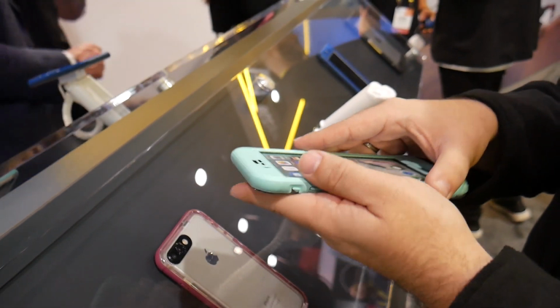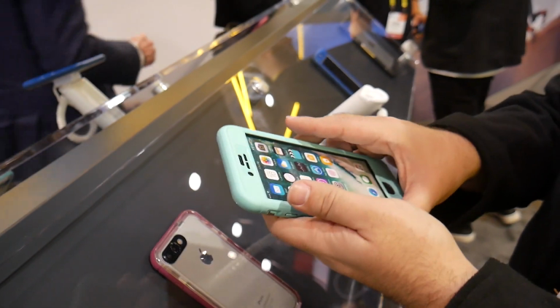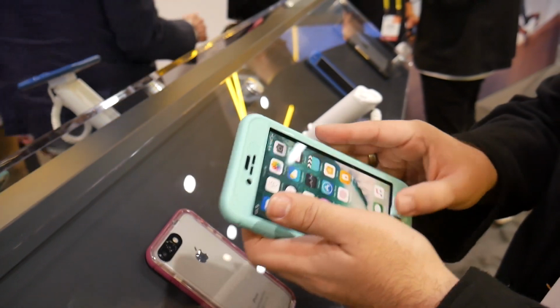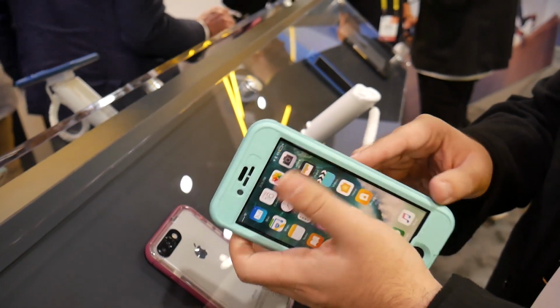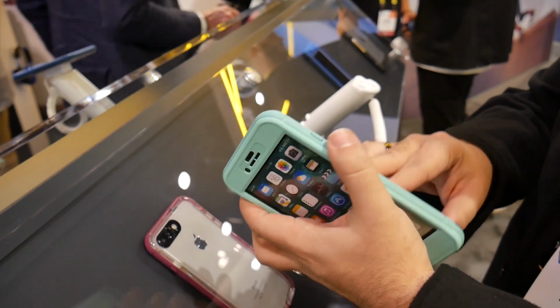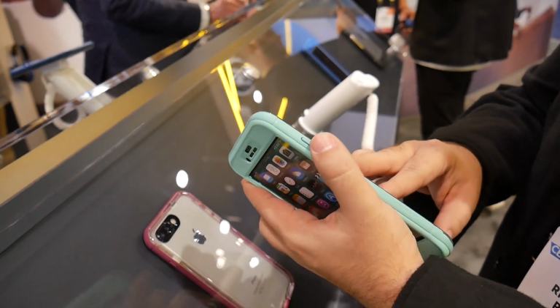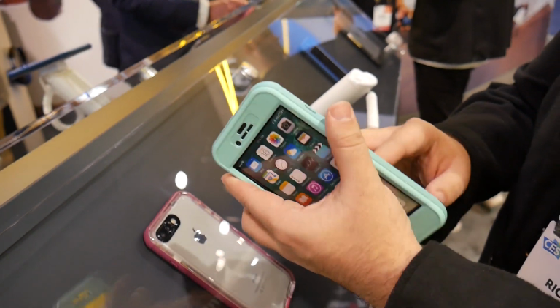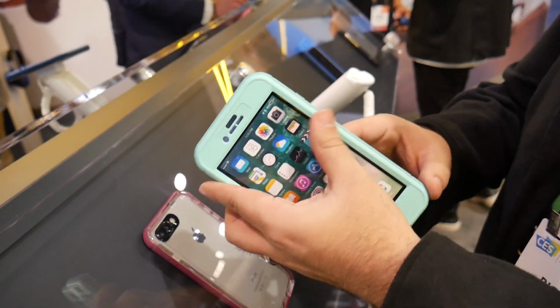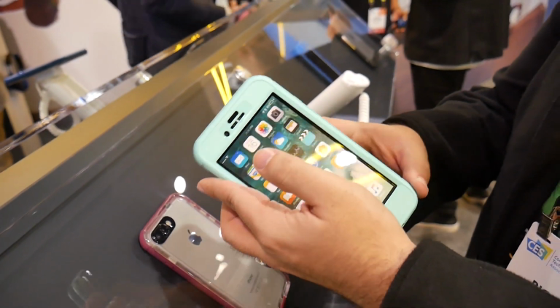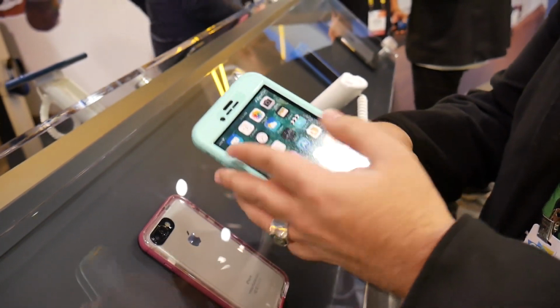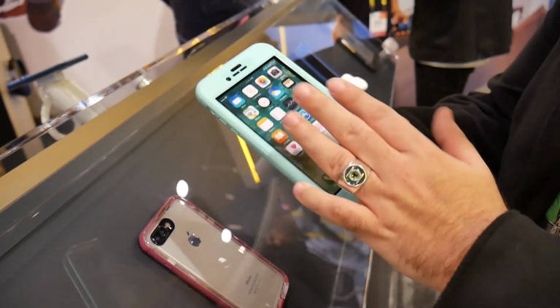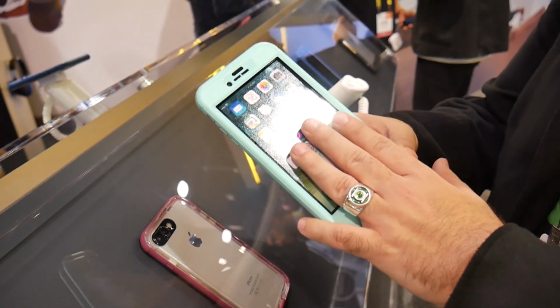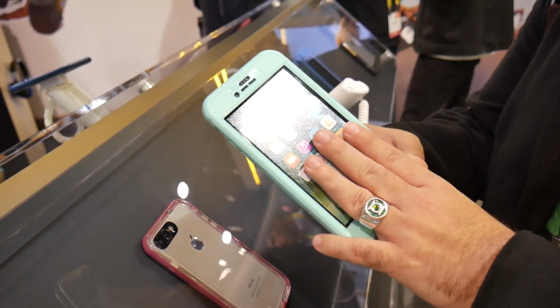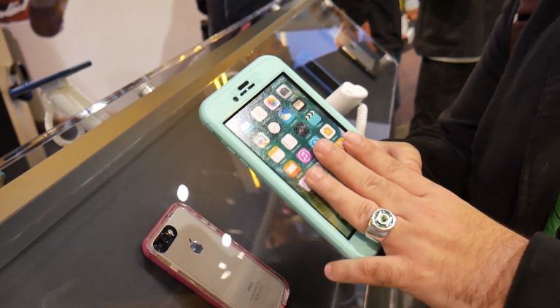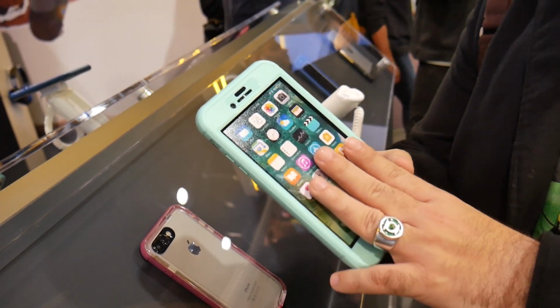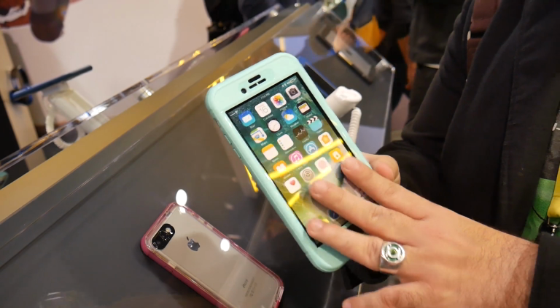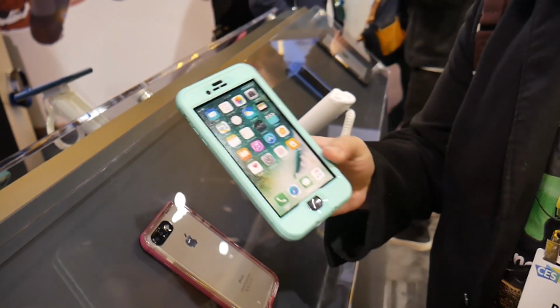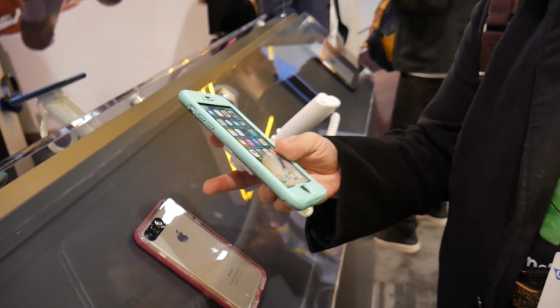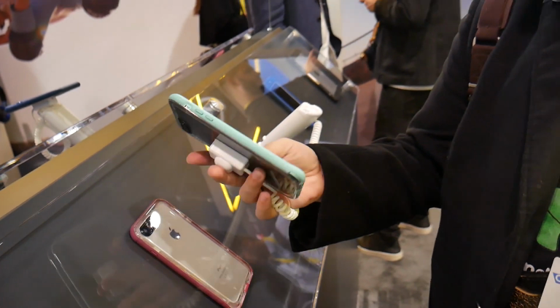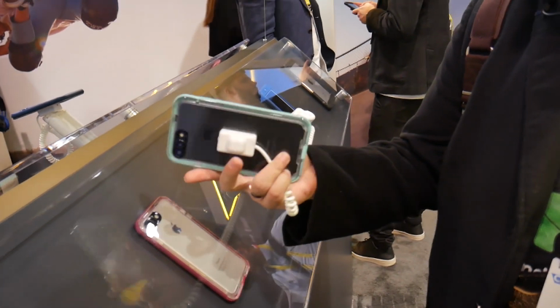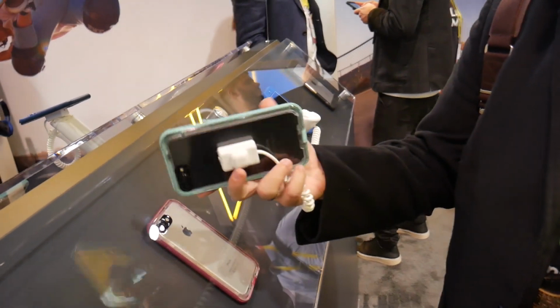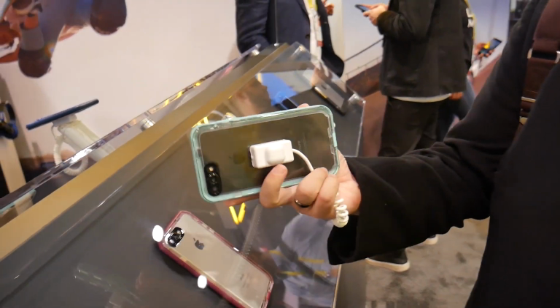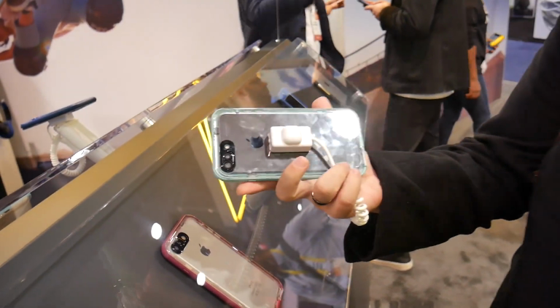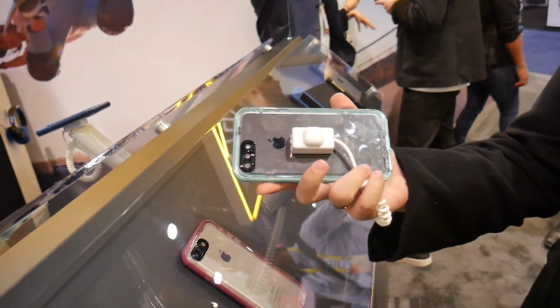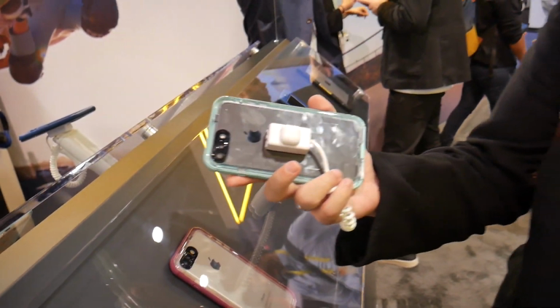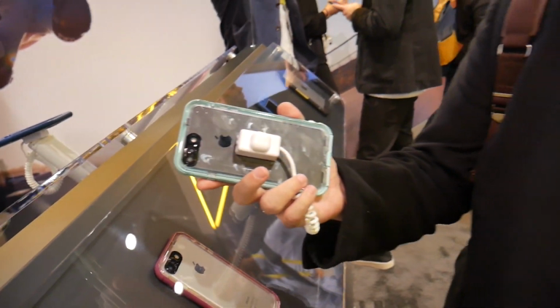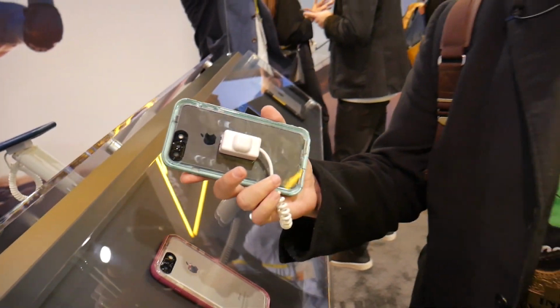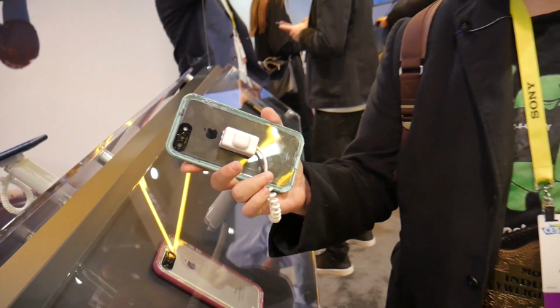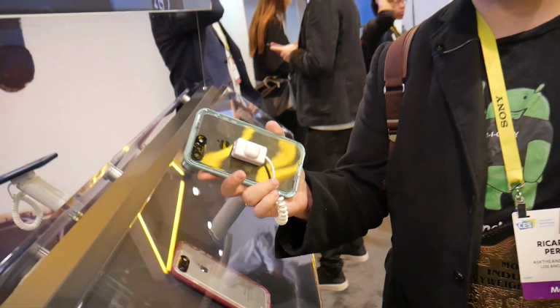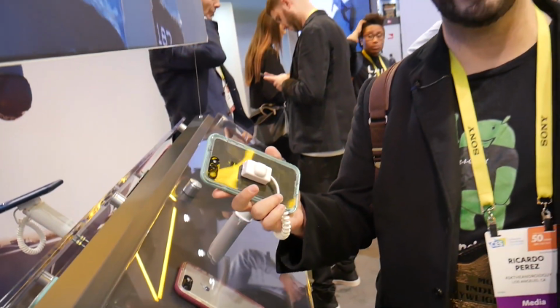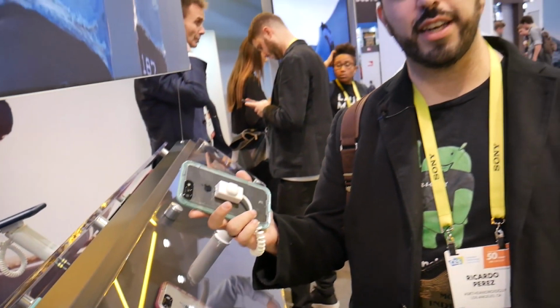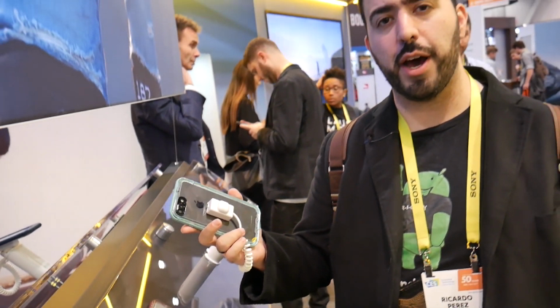So I really like this design. Right now it is for the iPhone 7 Plus and iPhone 7 in stores, and they will be releasing other models for other phones as they come out.